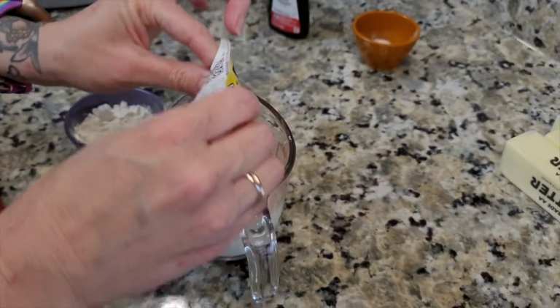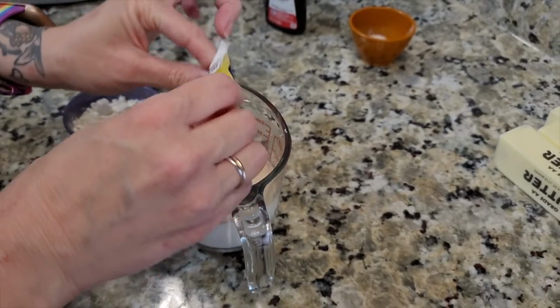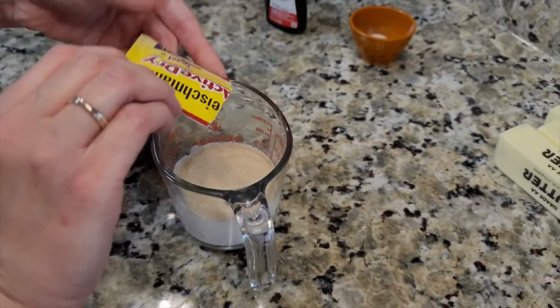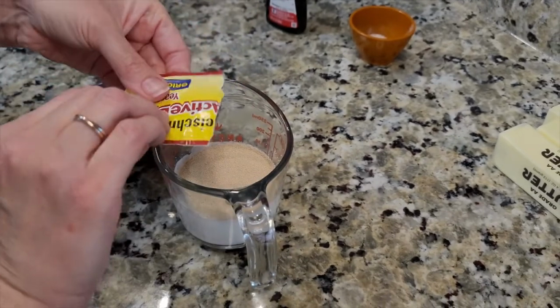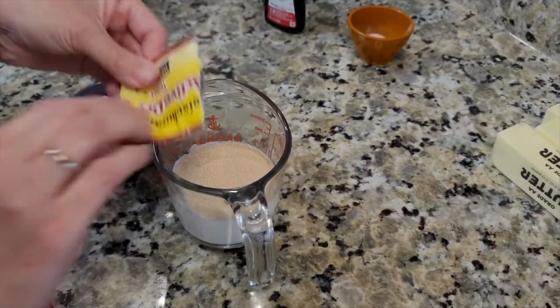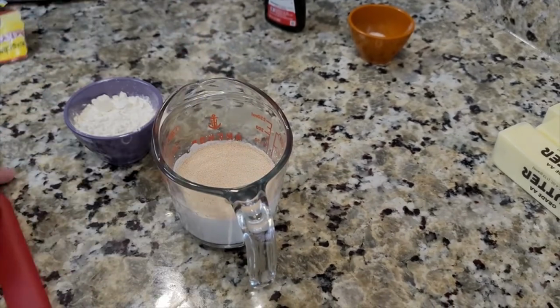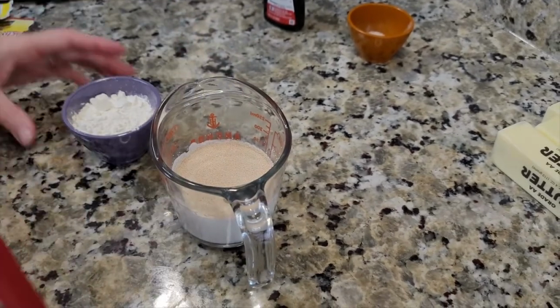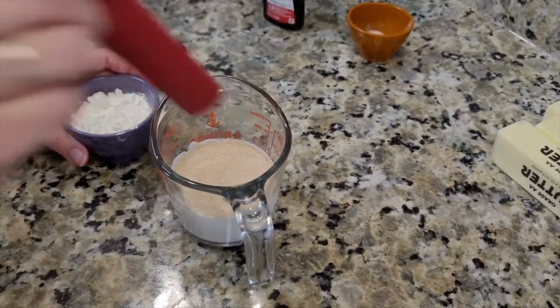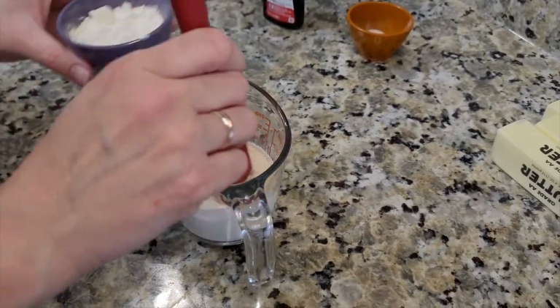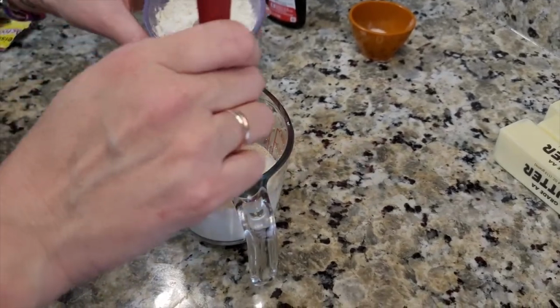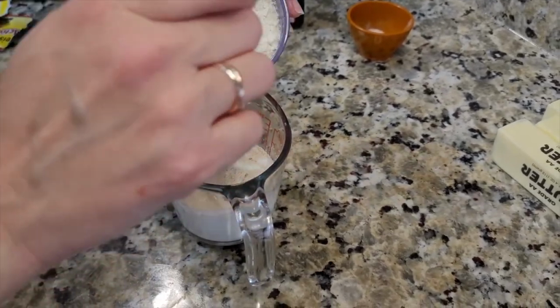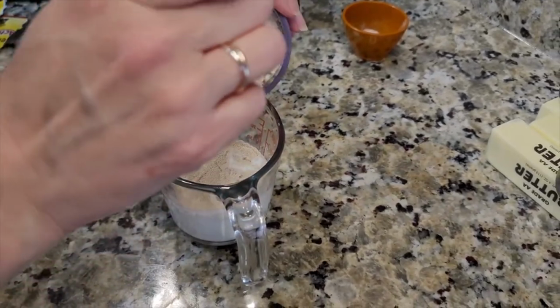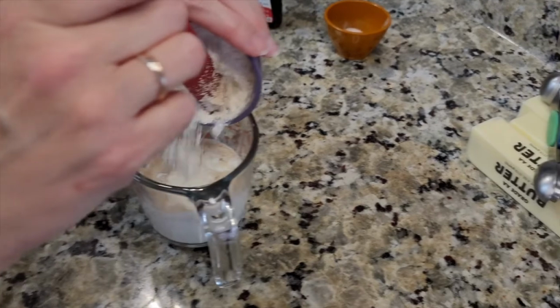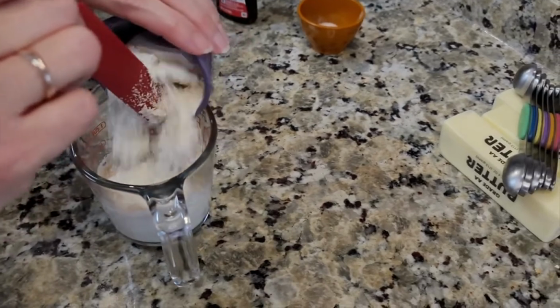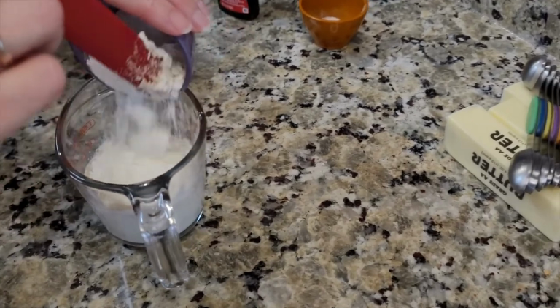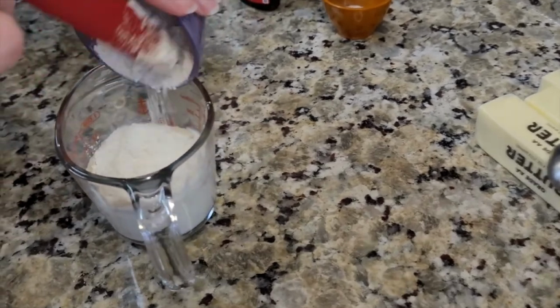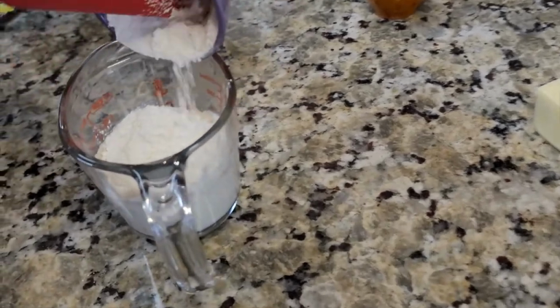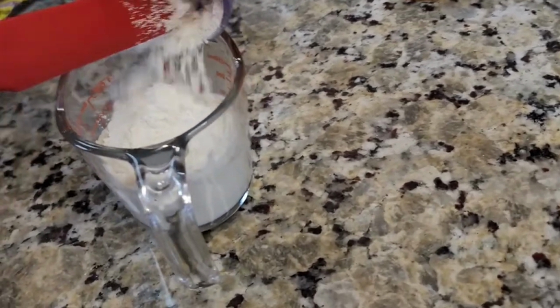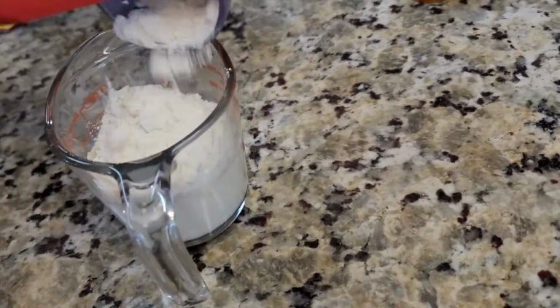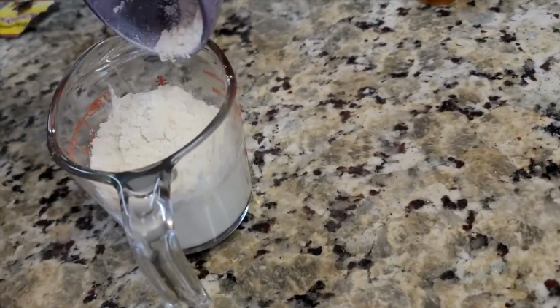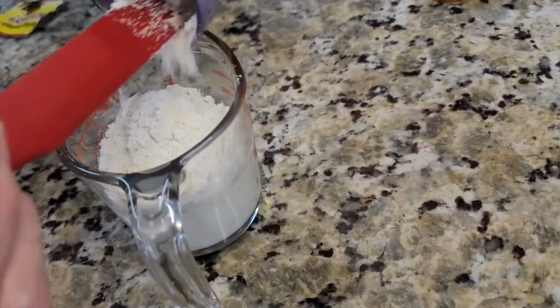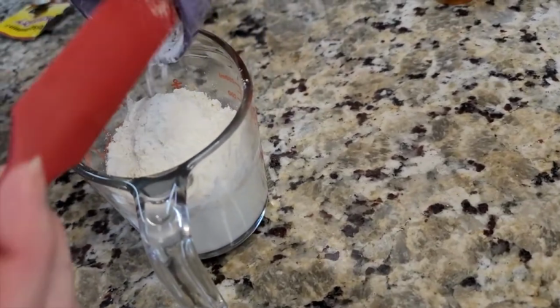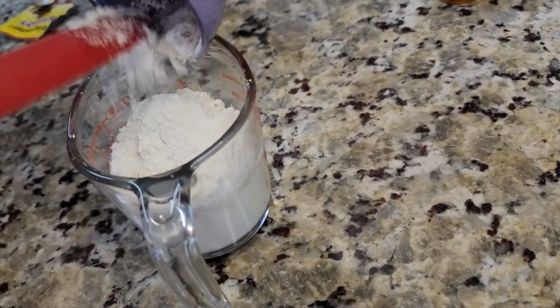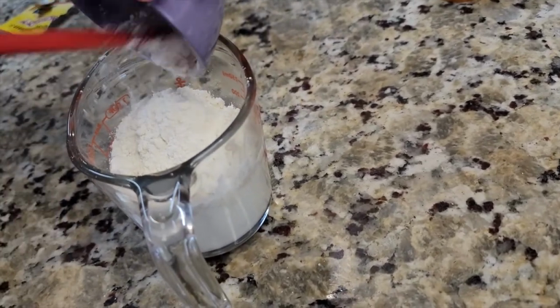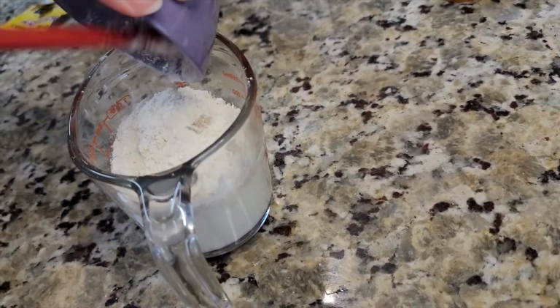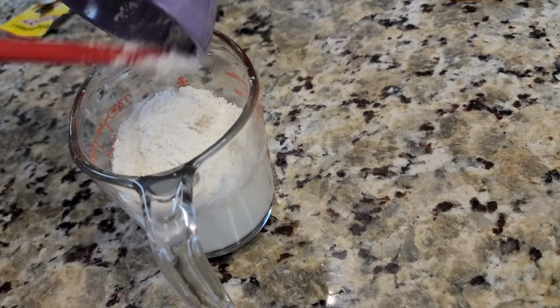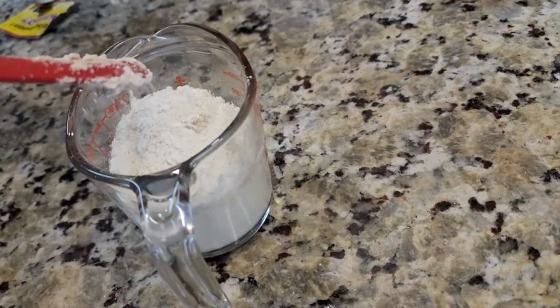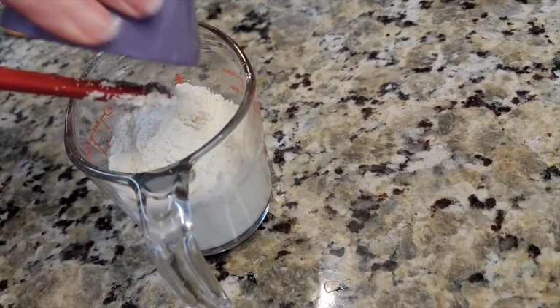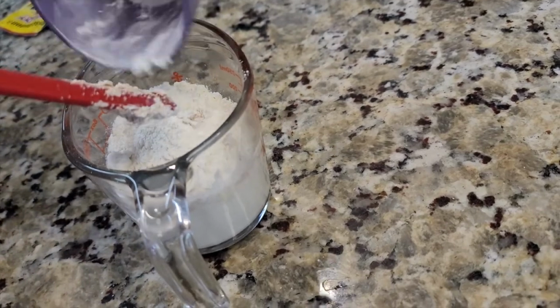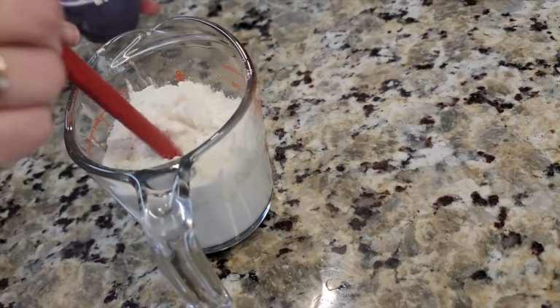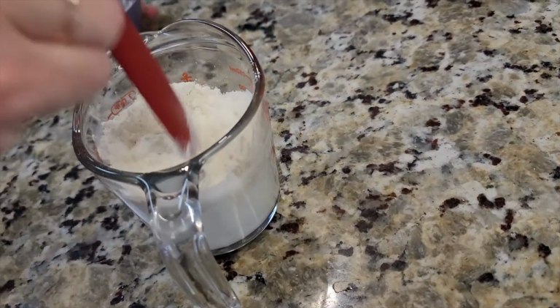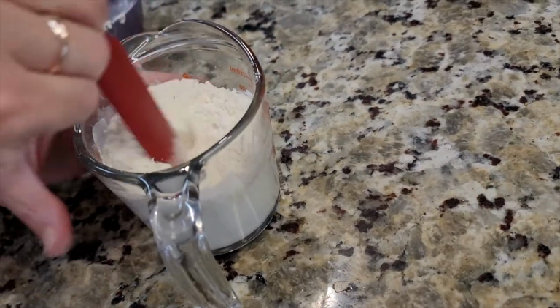We're going to start with half a cup of warm milk, add one package of active dry yeast and five tablespoons of bread flour. Mix that up and let it sit for about 10 minutes.